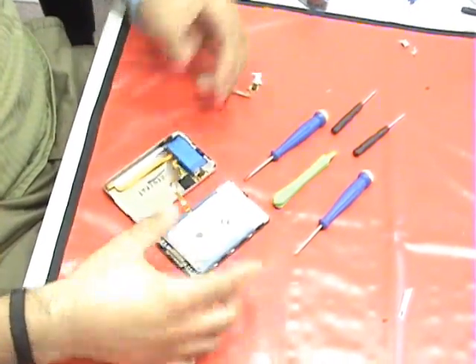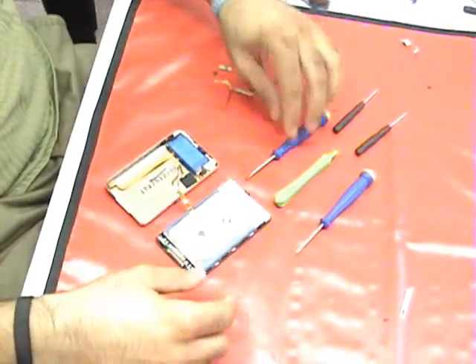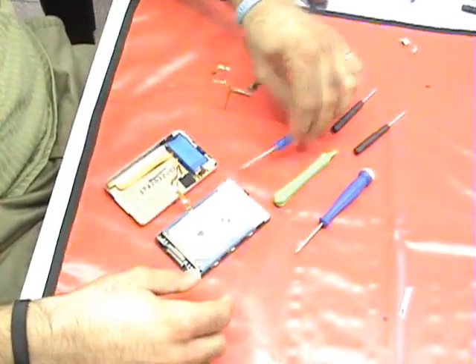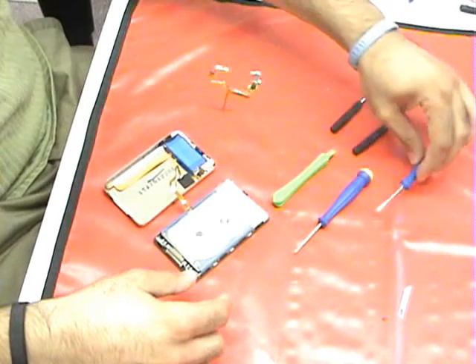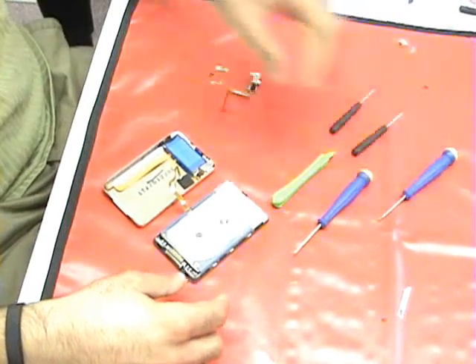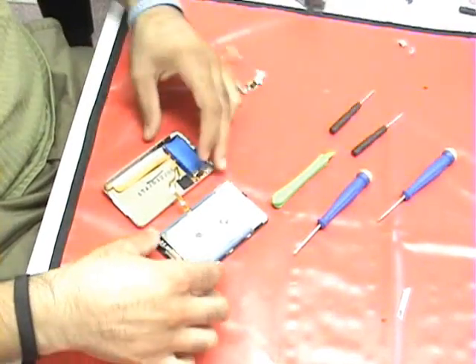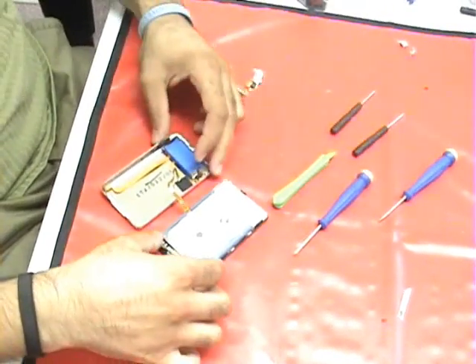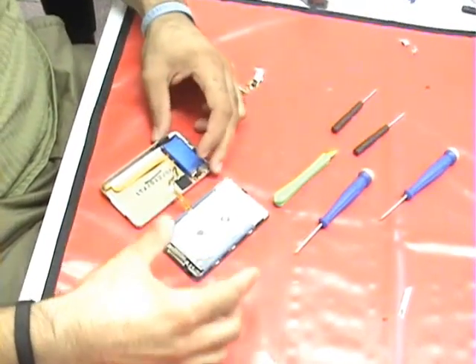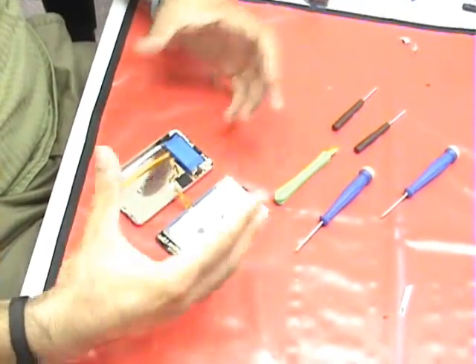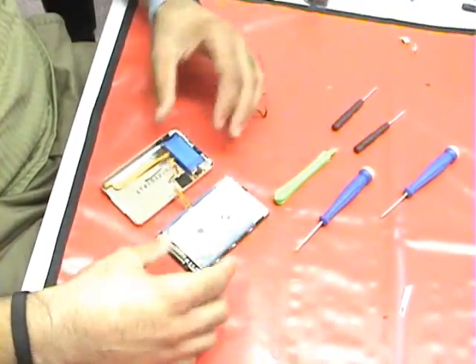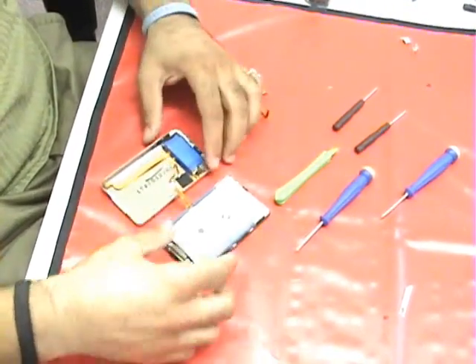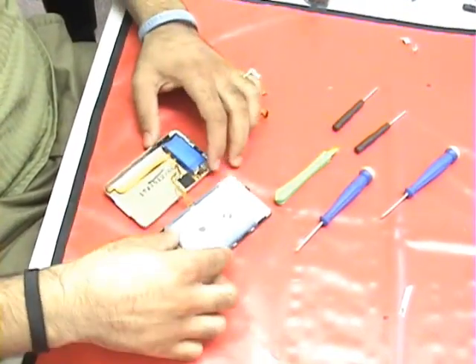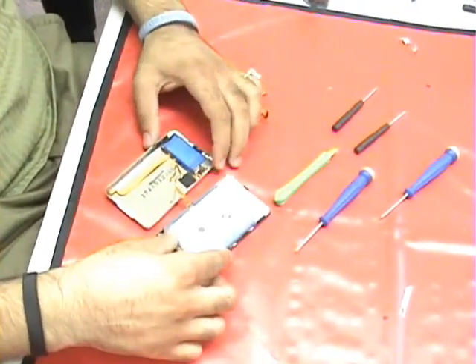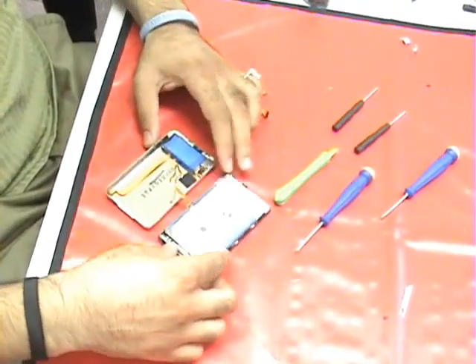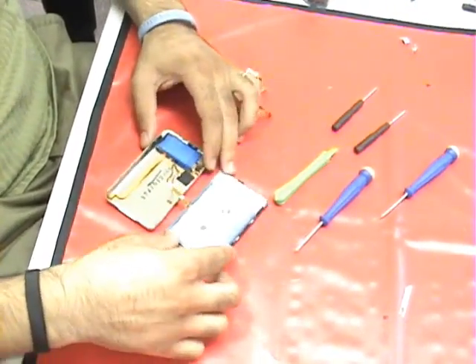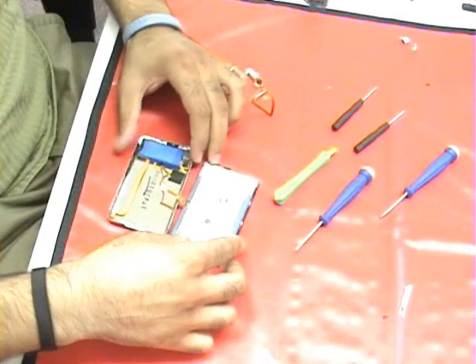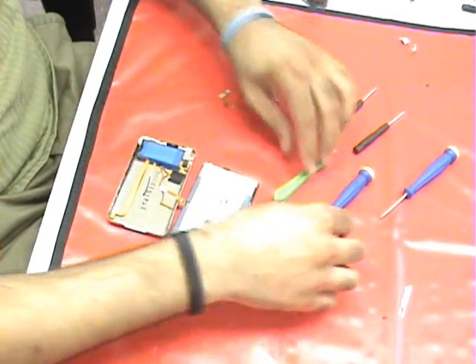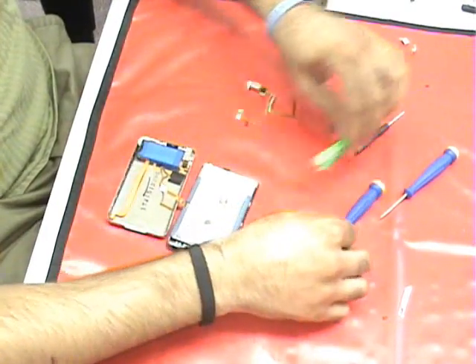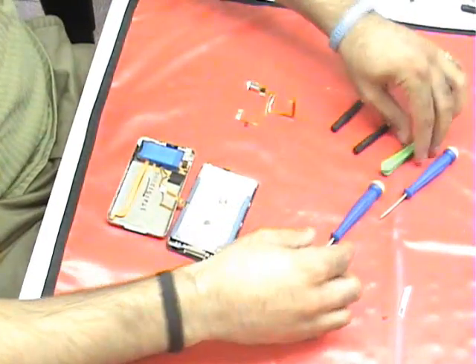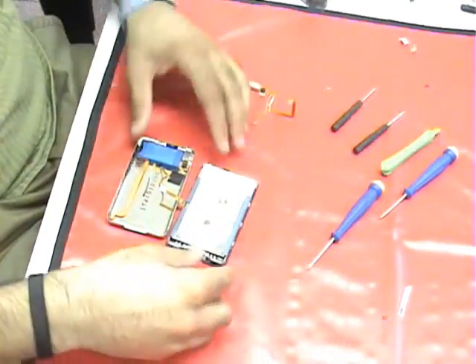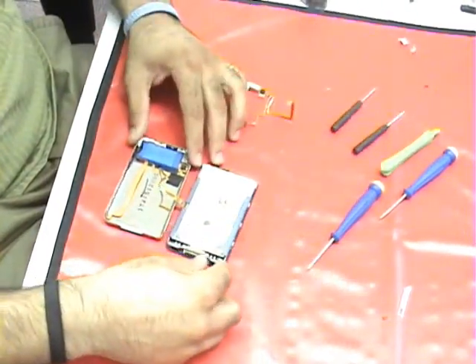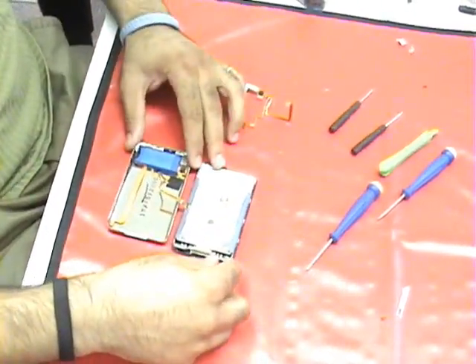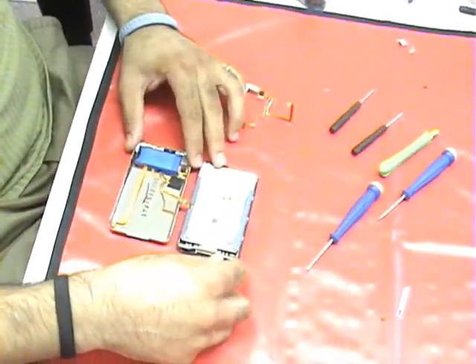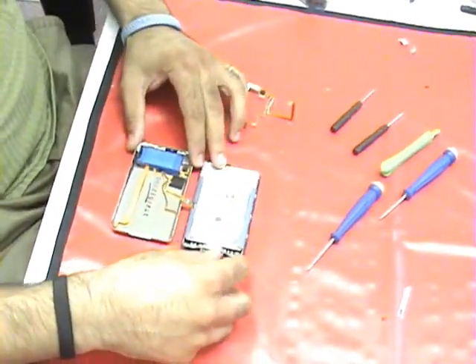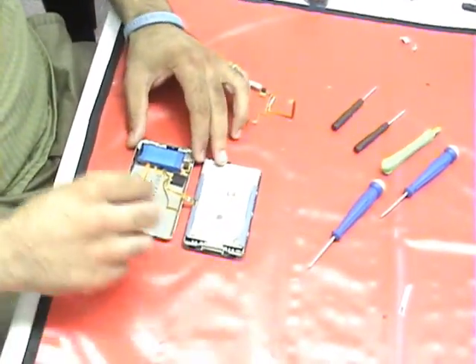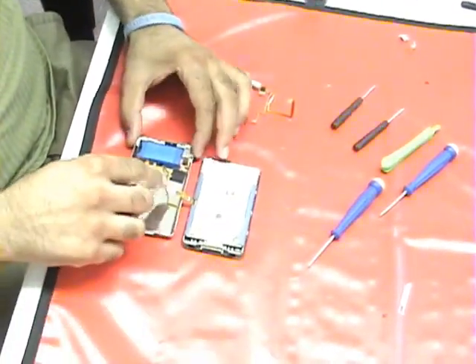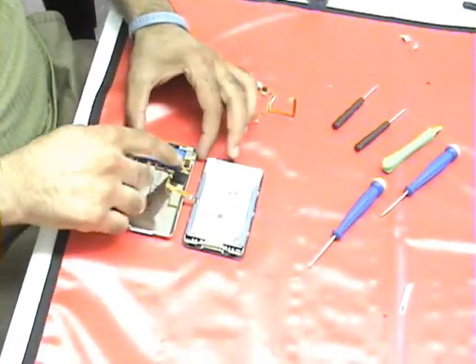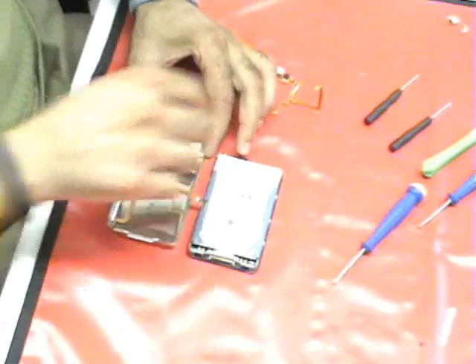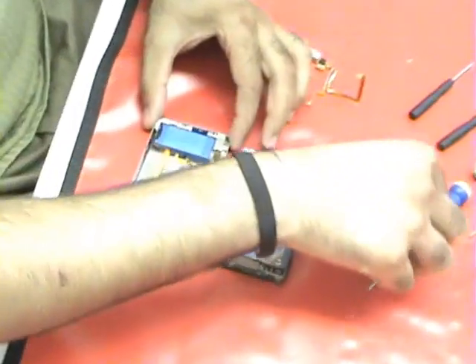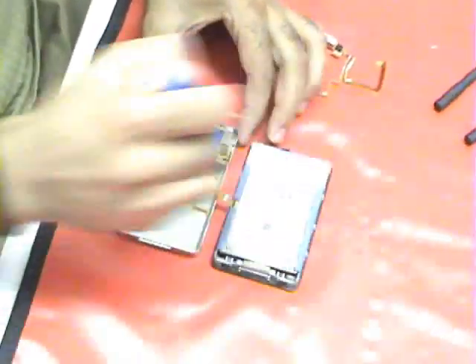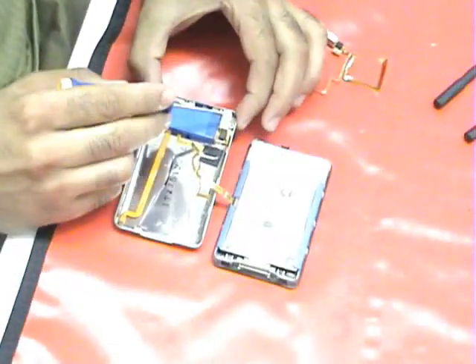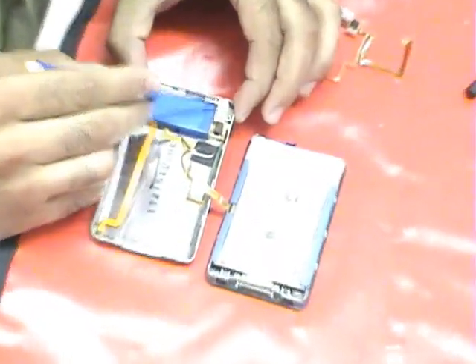We have the iPod open here. If you need to know how to open the iPod, you can check out our other videos, but for time's sake, we already have it open here. This is the part we are going to replace — the headphone jack here.